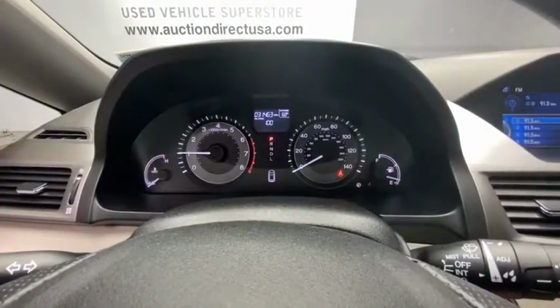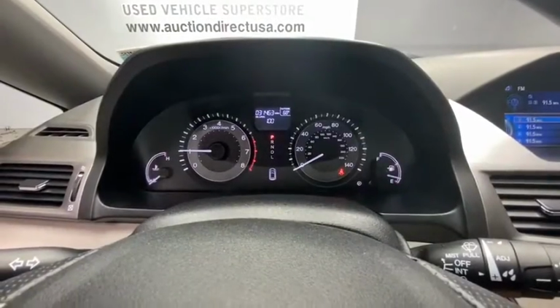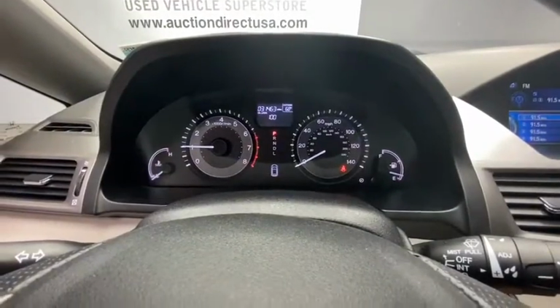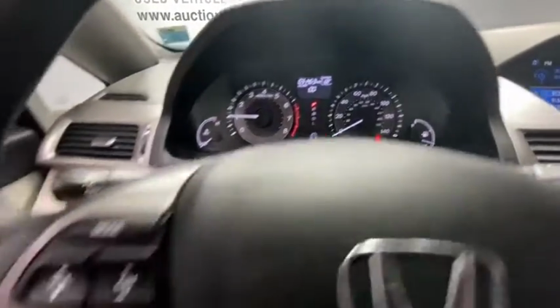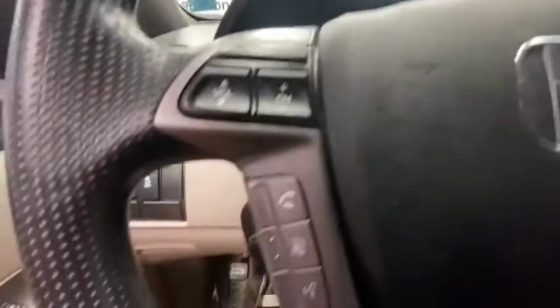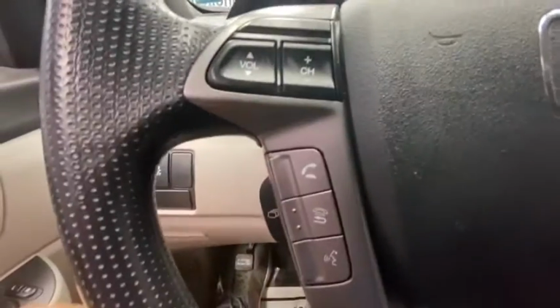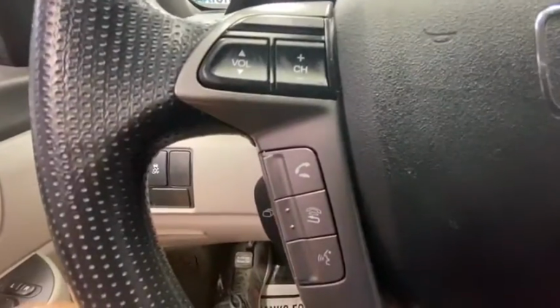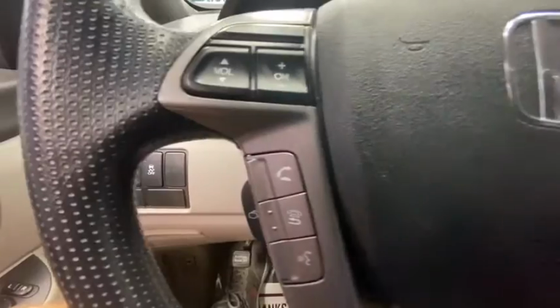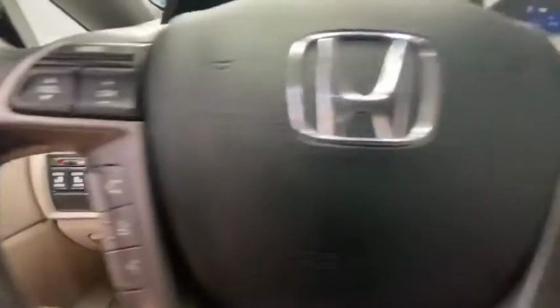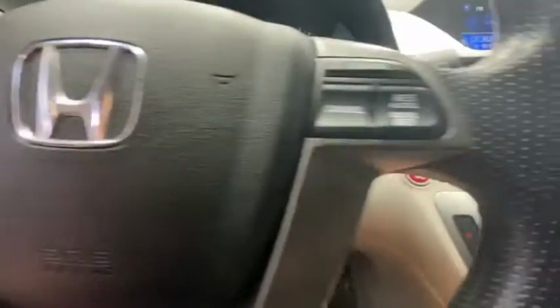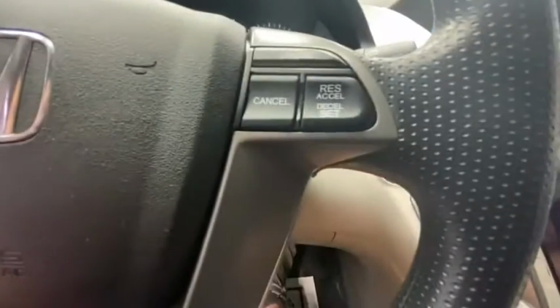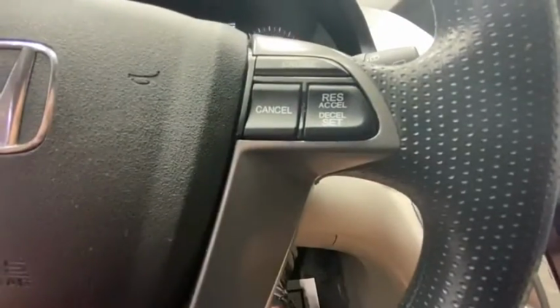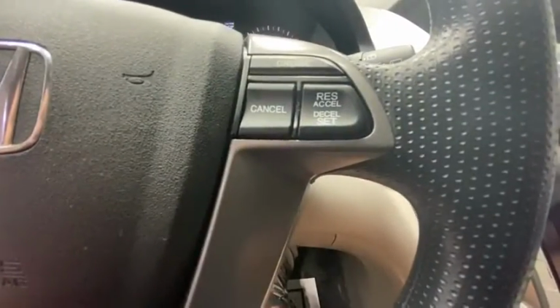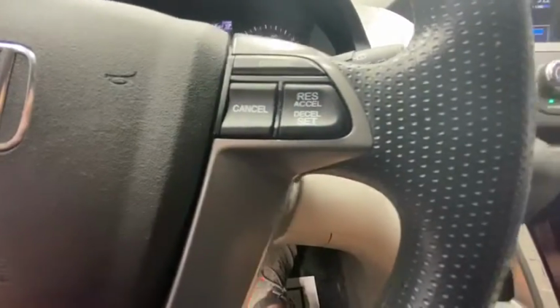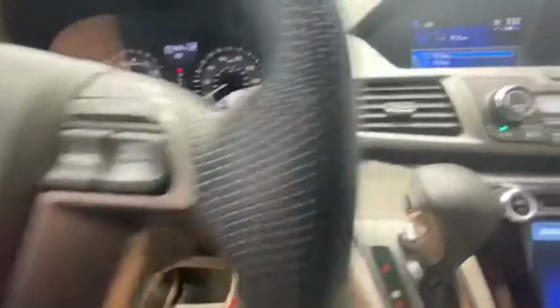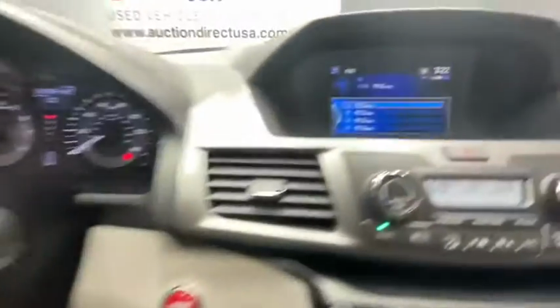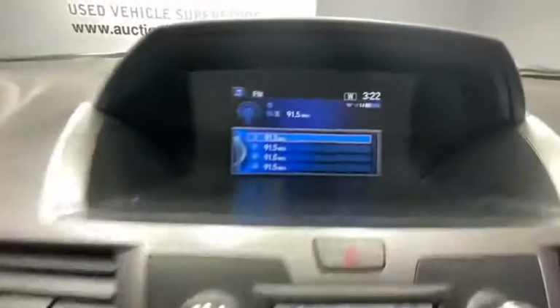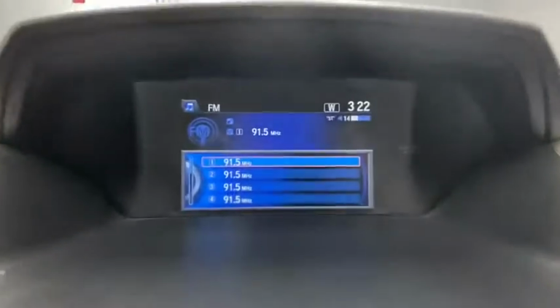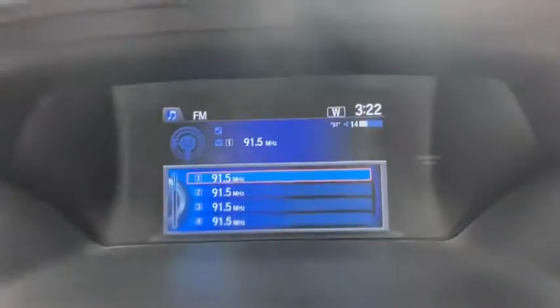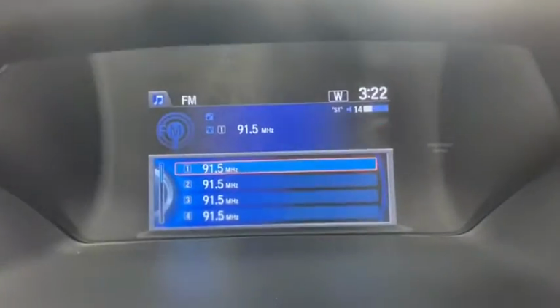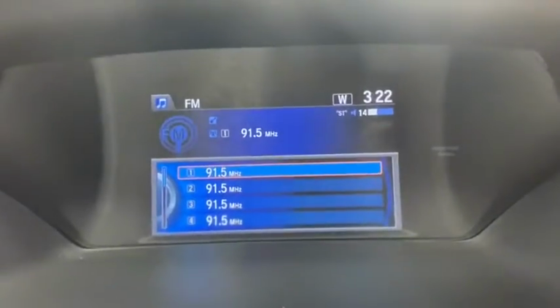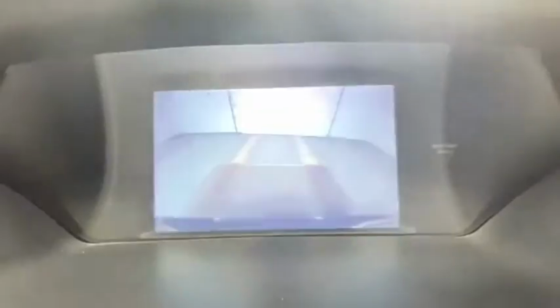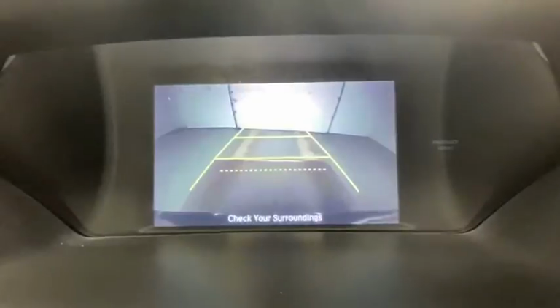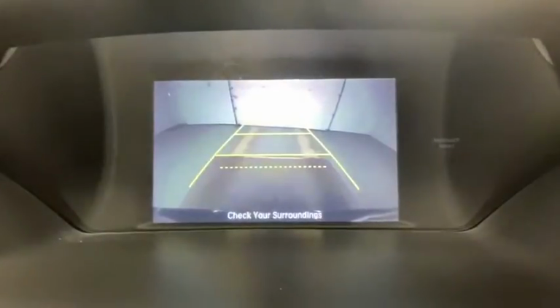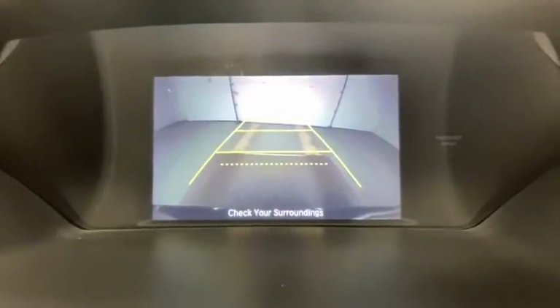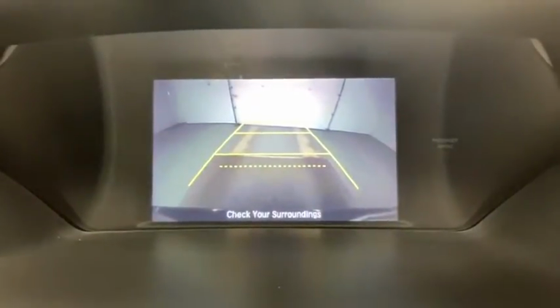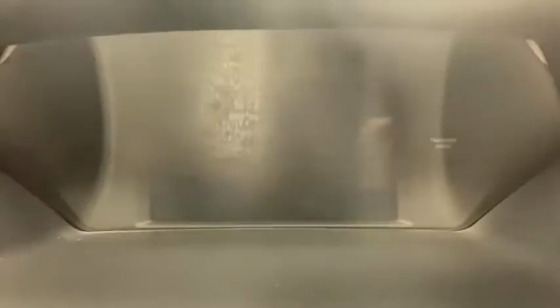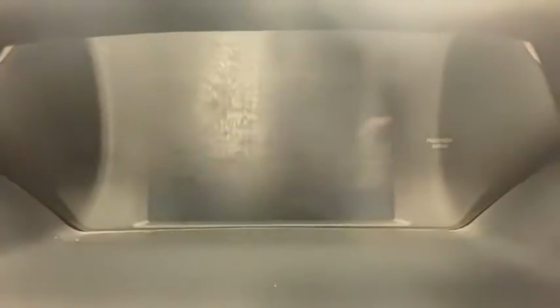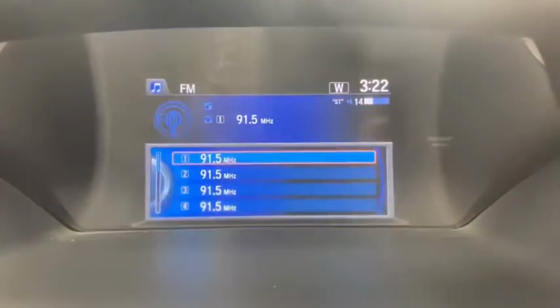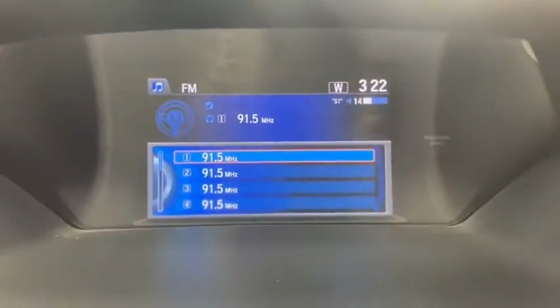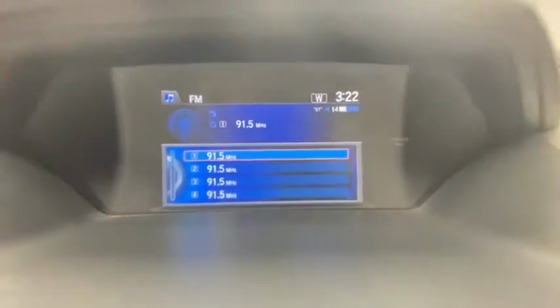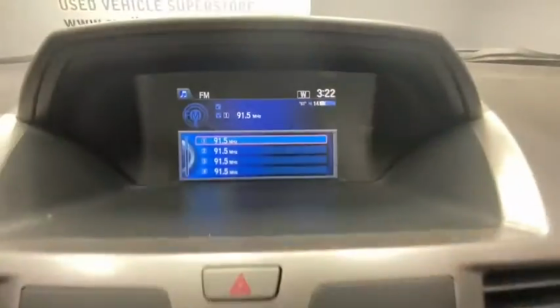Power passenger seat, traction control, dual airbags, power steering, four-wheel disc brakes, CD player, security system, compass, power windows, rear window defroster.